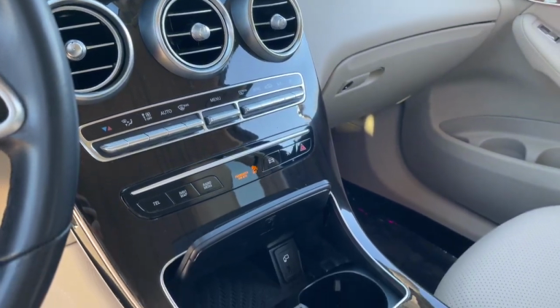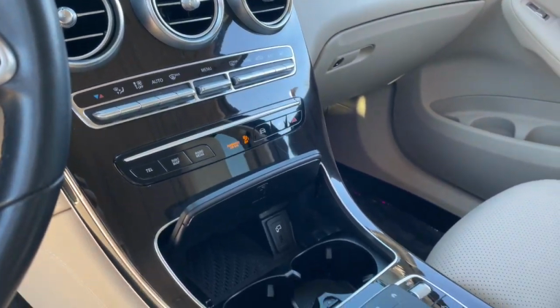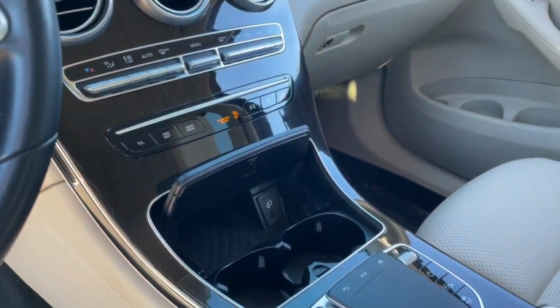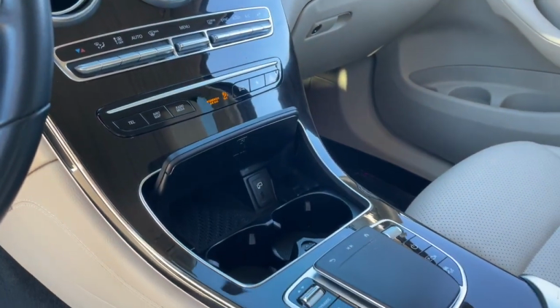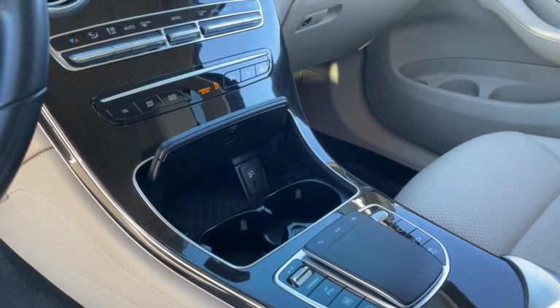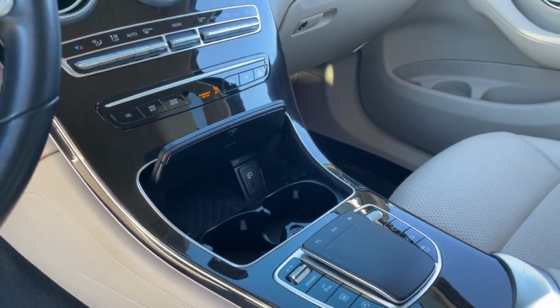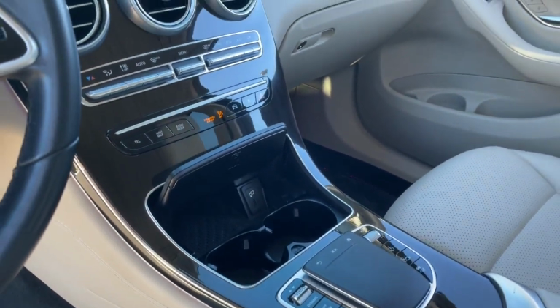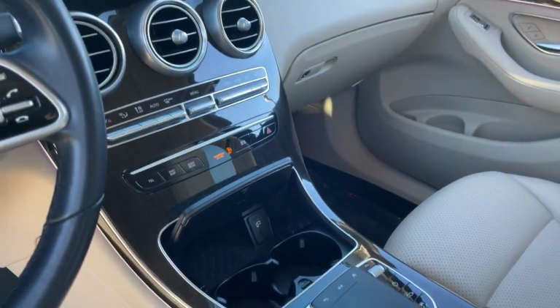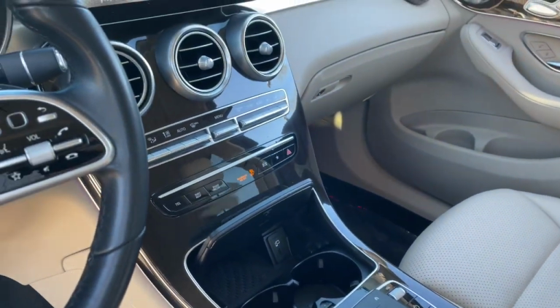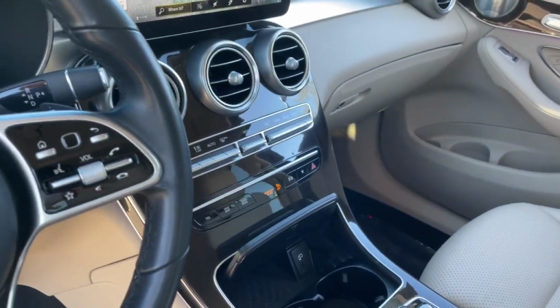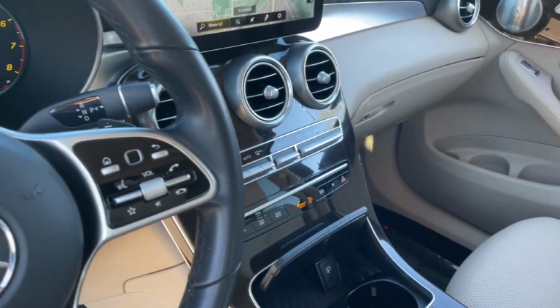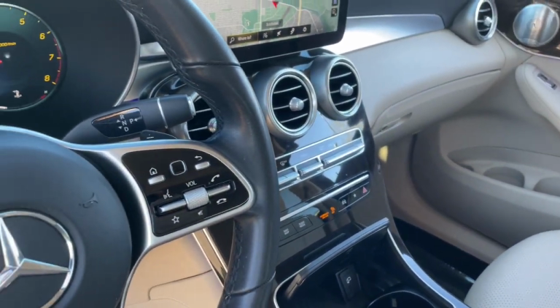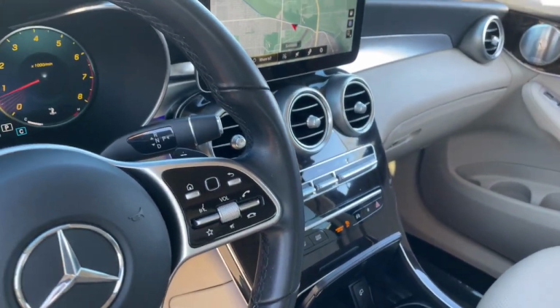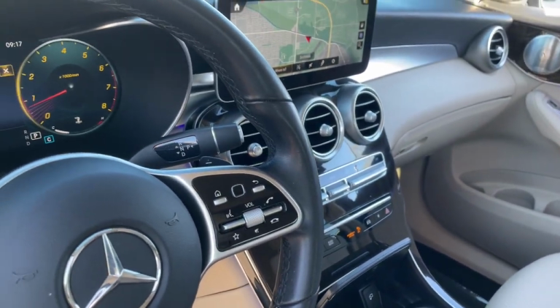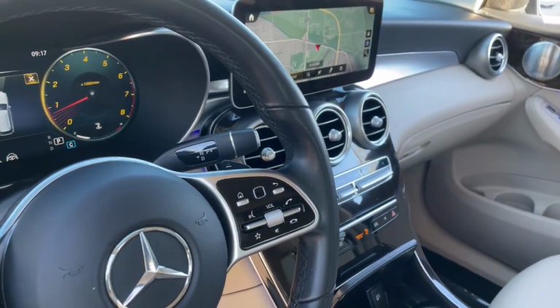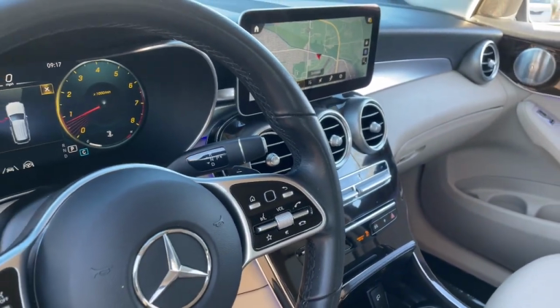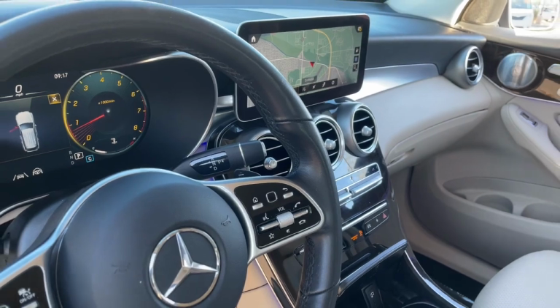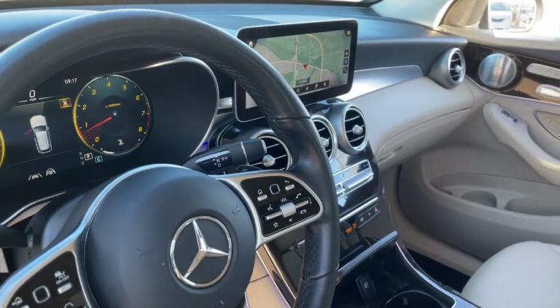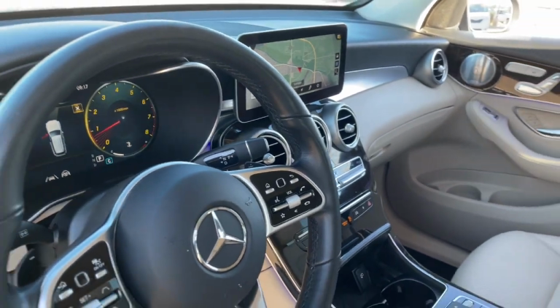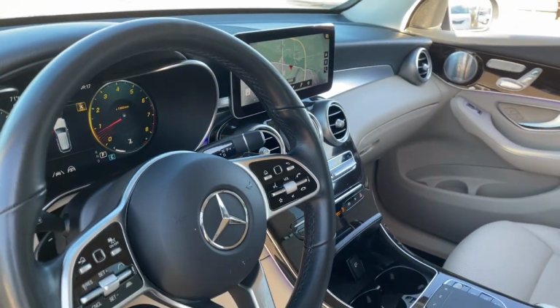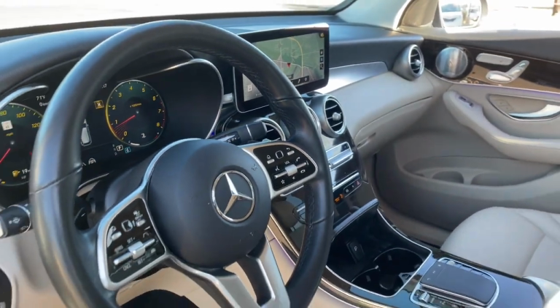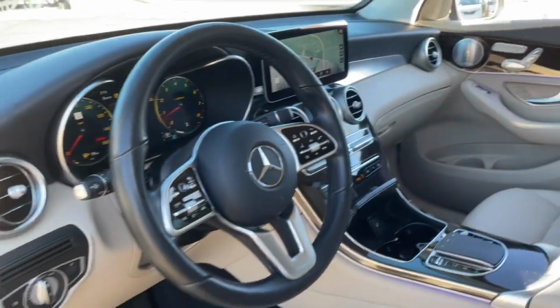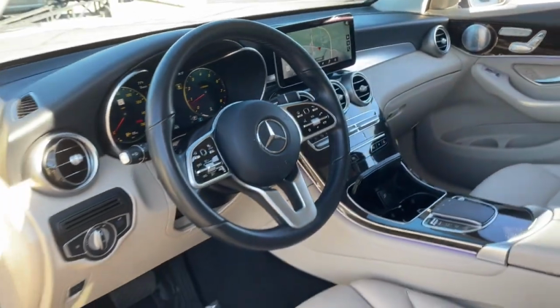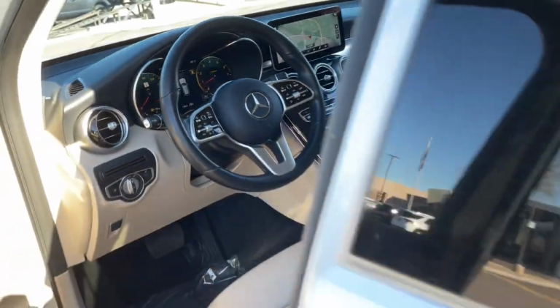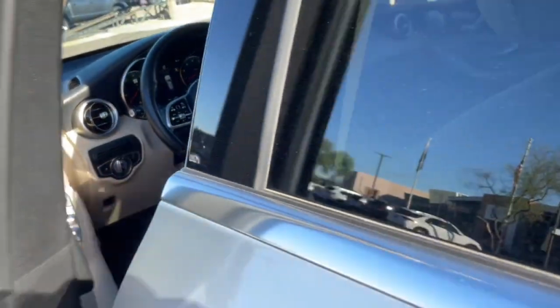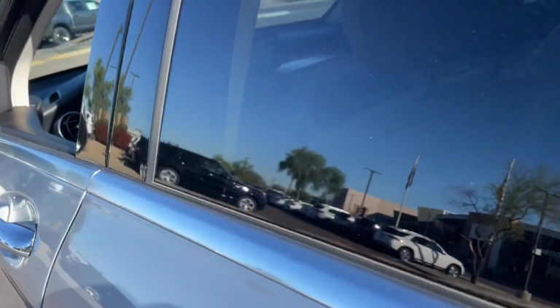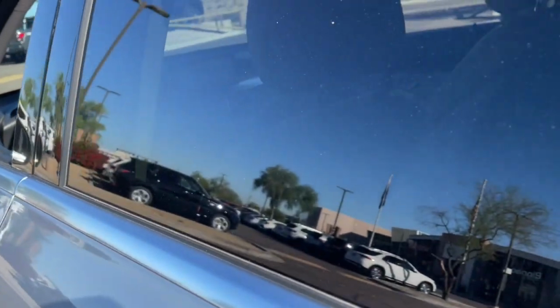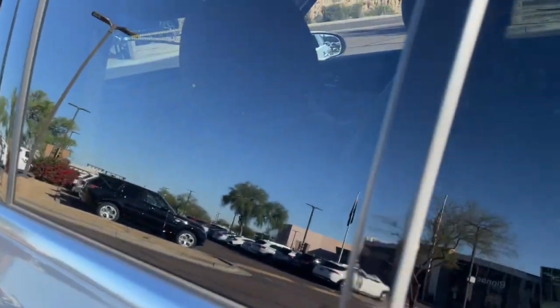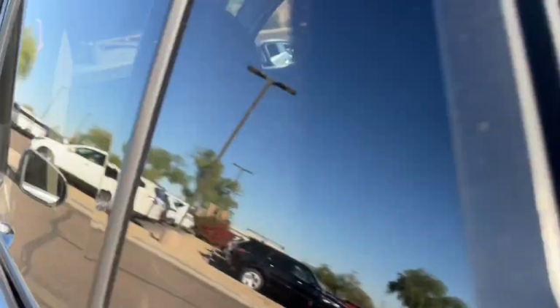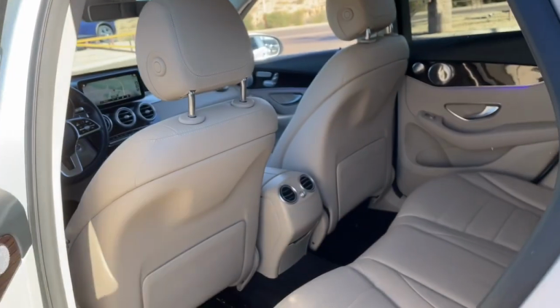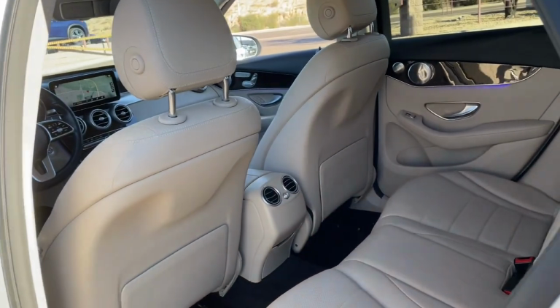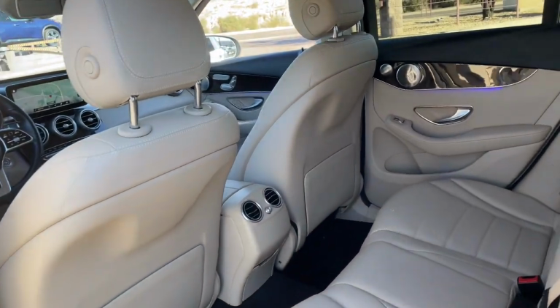Take confidence along on every drive. Get into the GLC 300 SUV. Come in for a fun and easy road test. Our team will make it the best part of your day.